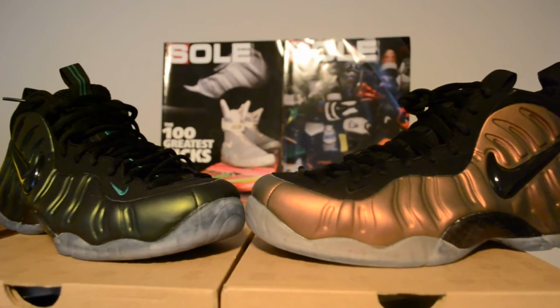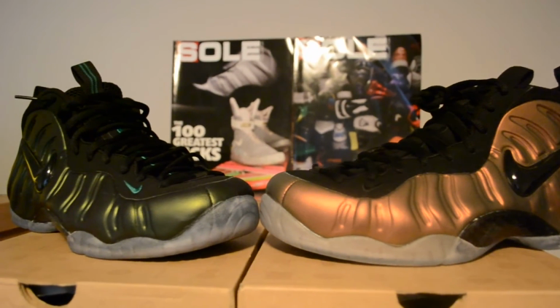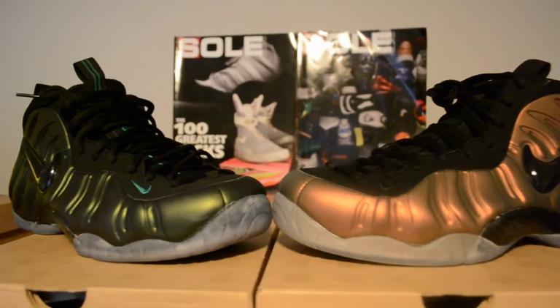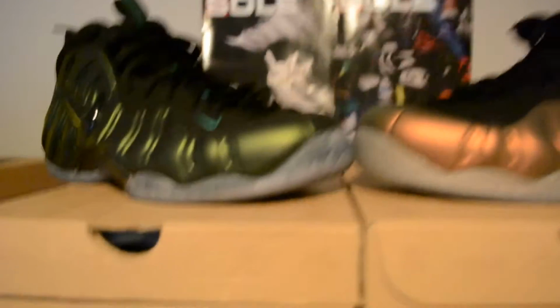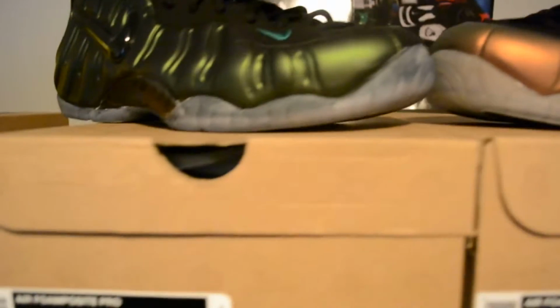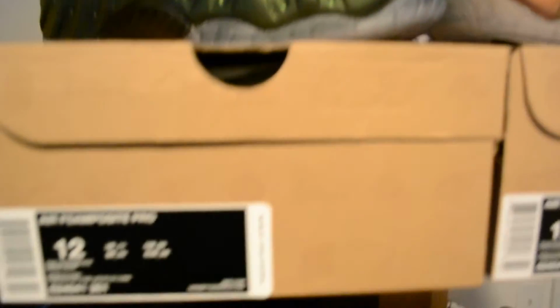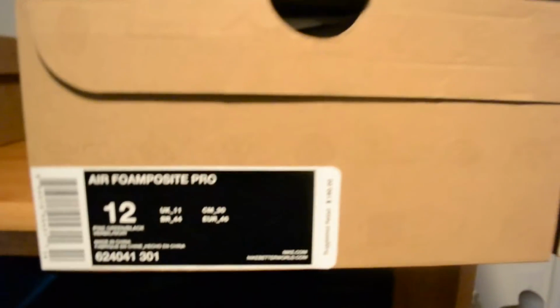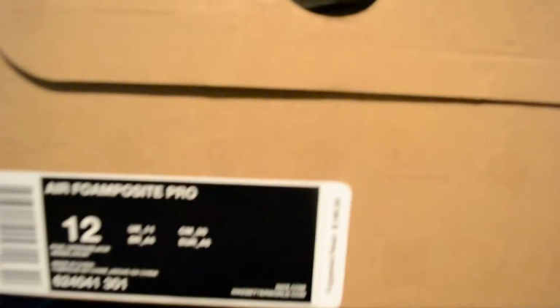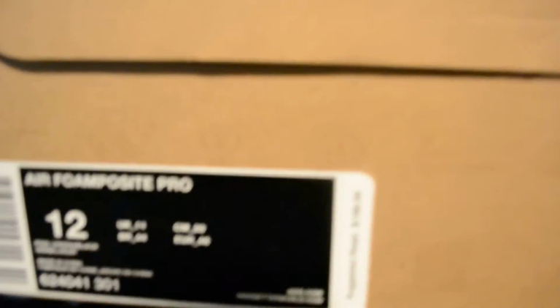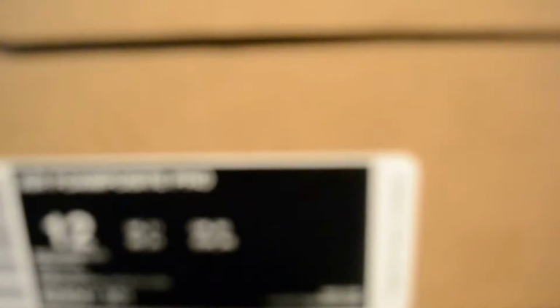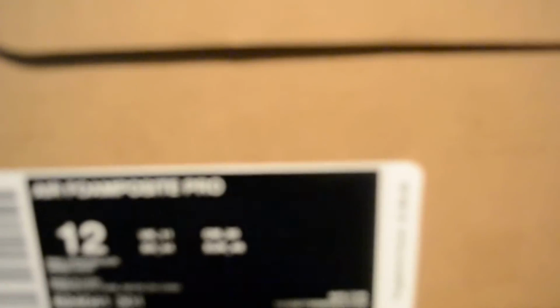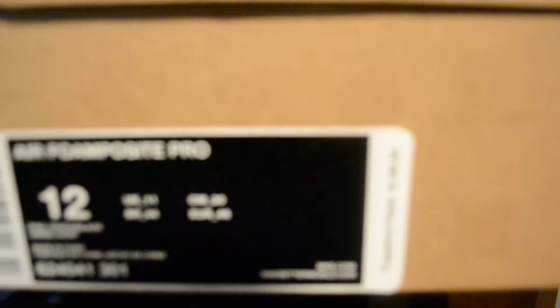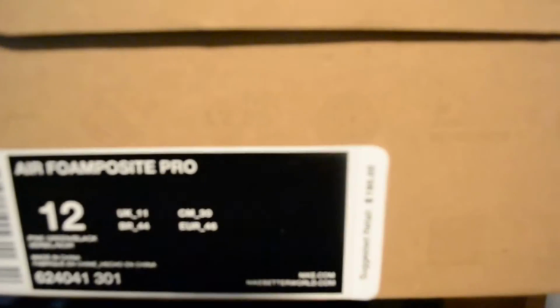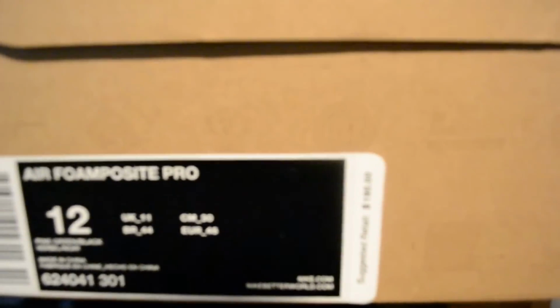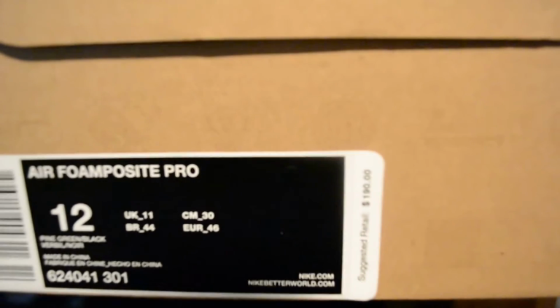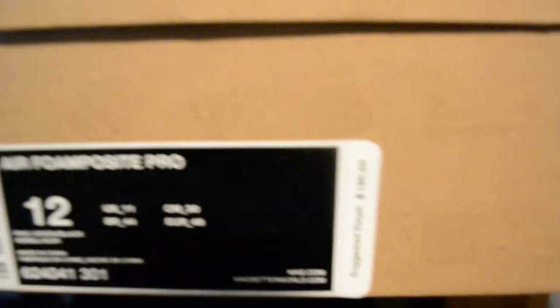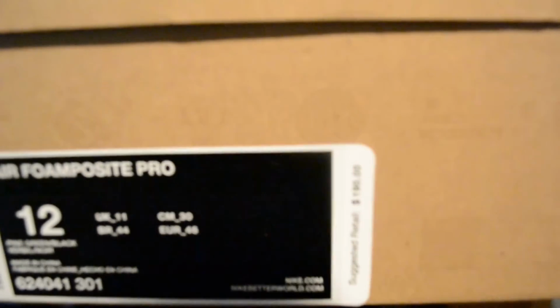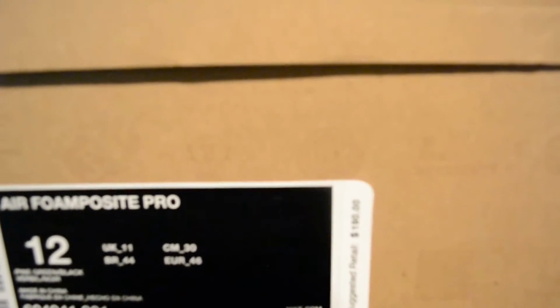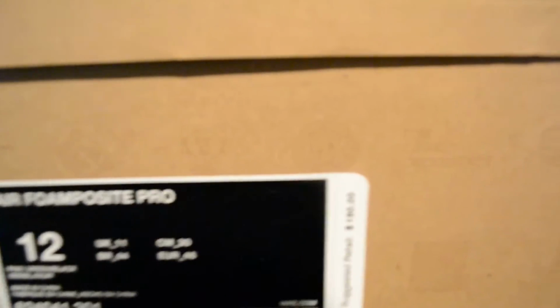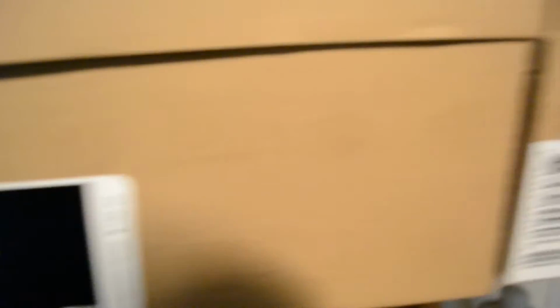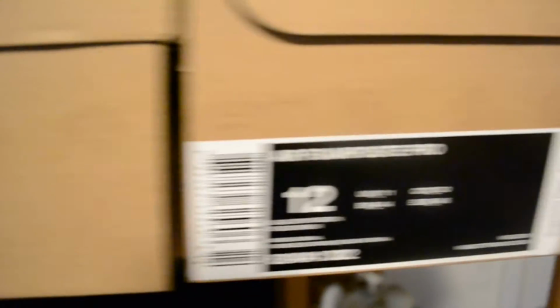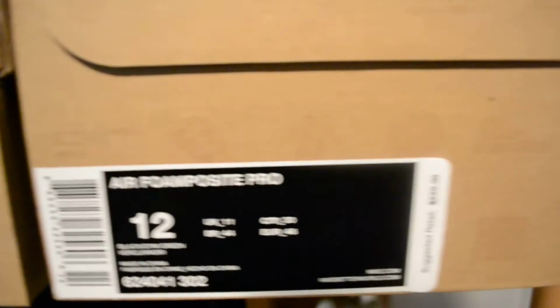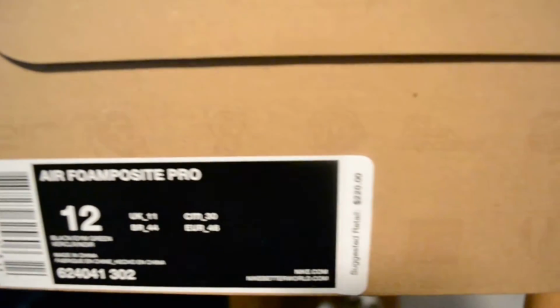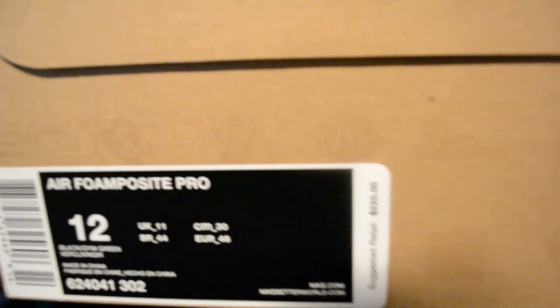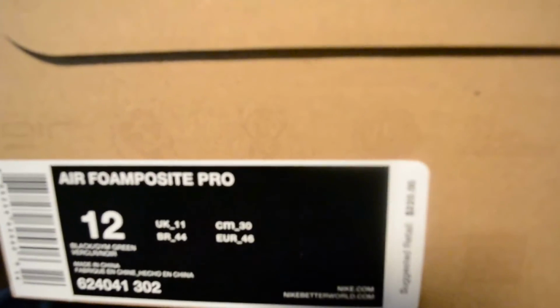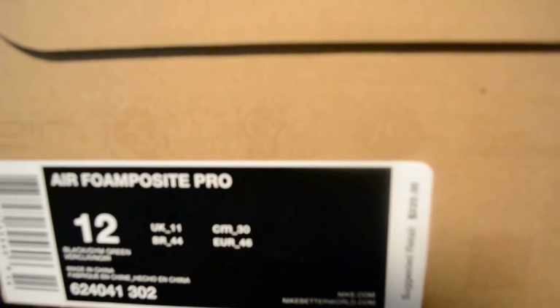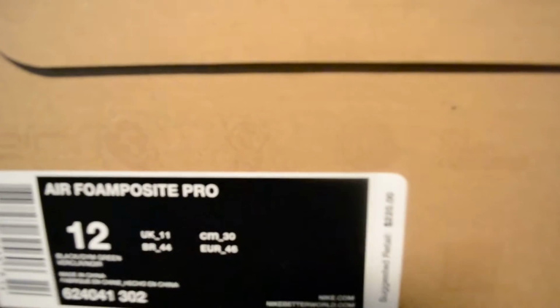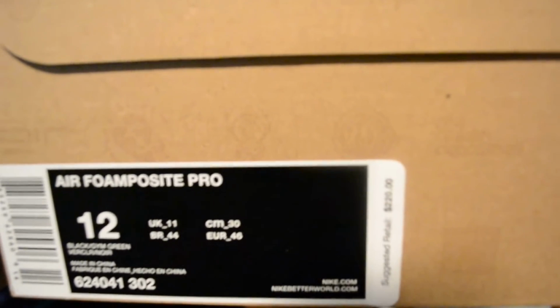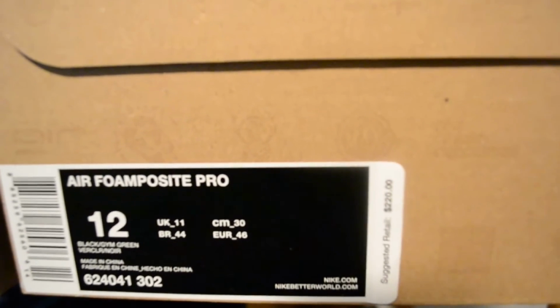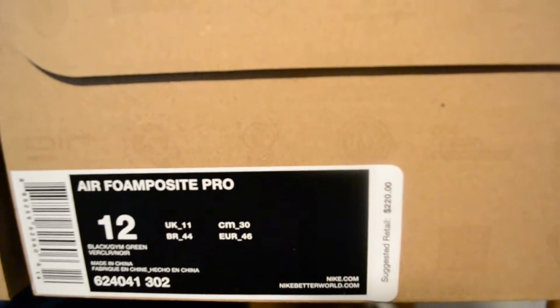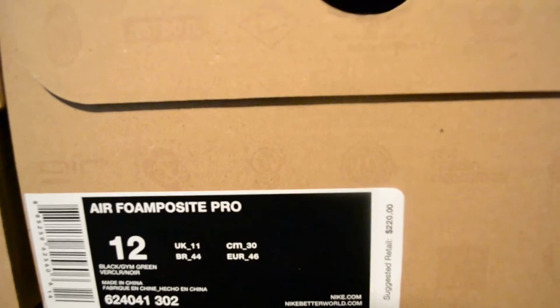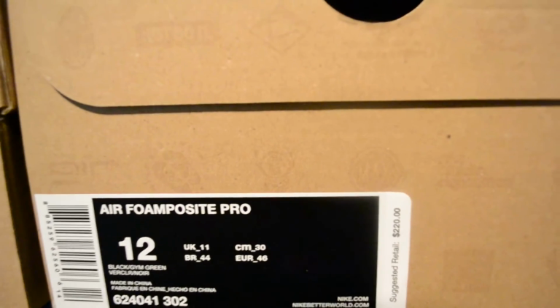The Pine Greens came out September 2nd 2011, retail on these was $190. The retail on the June 30th 2012 Jim Greens is $220 — so a $30 price increase from 2011.